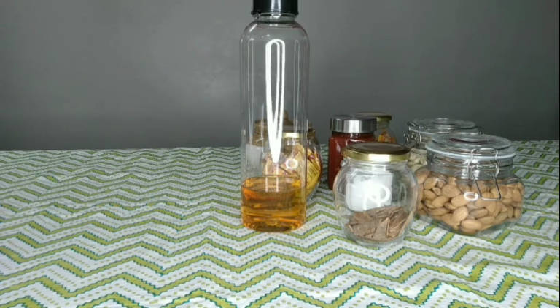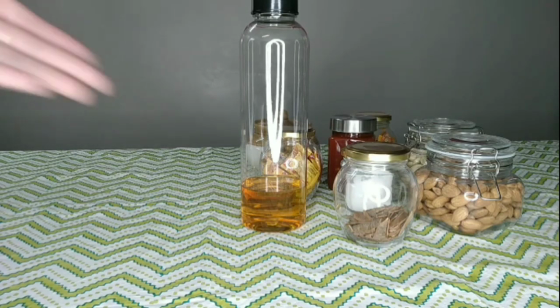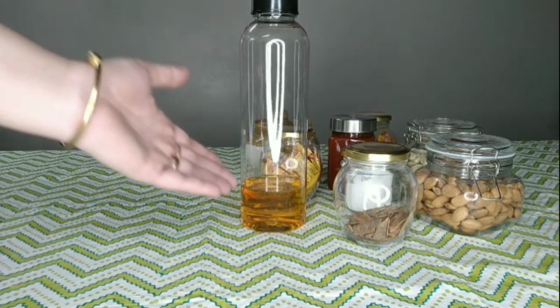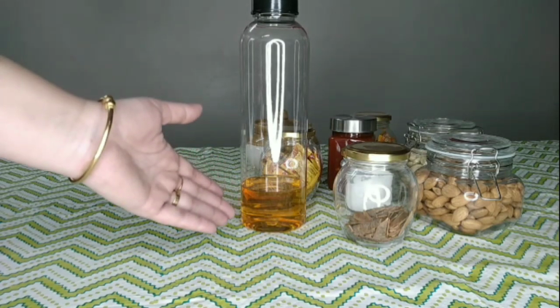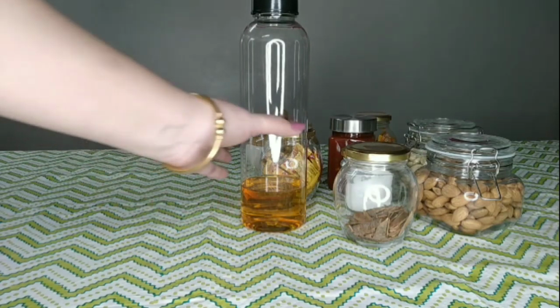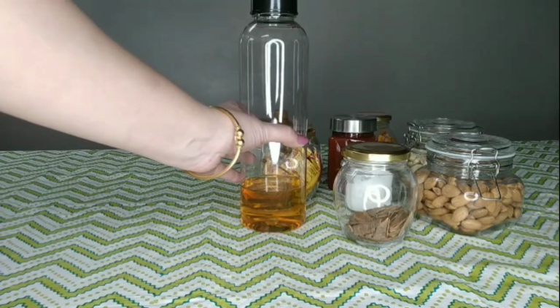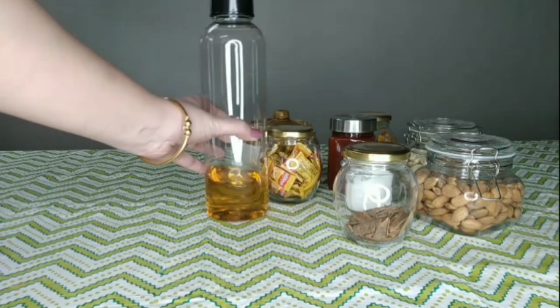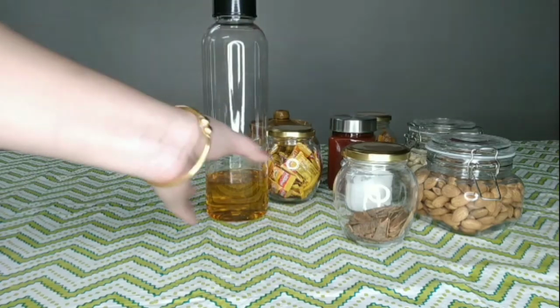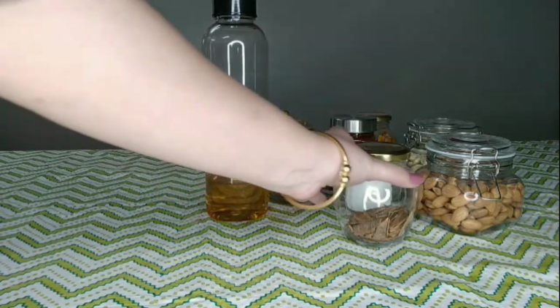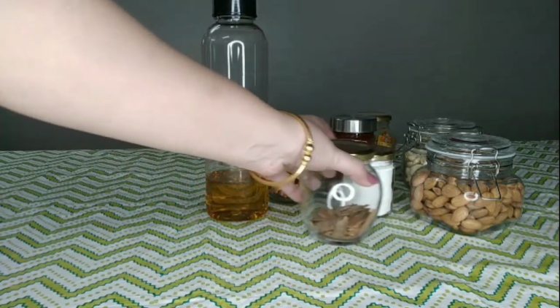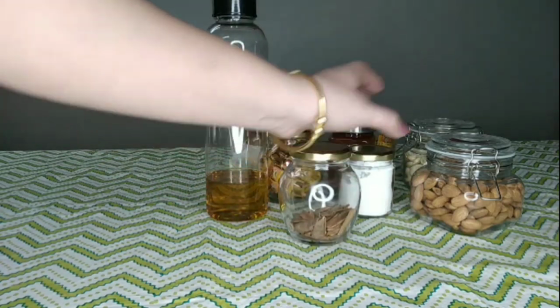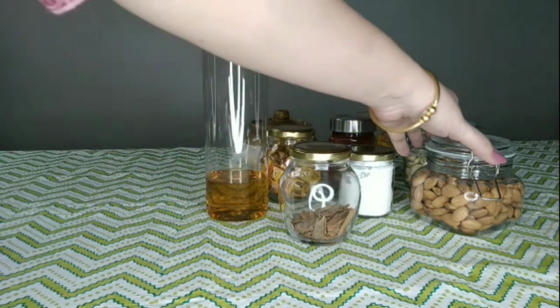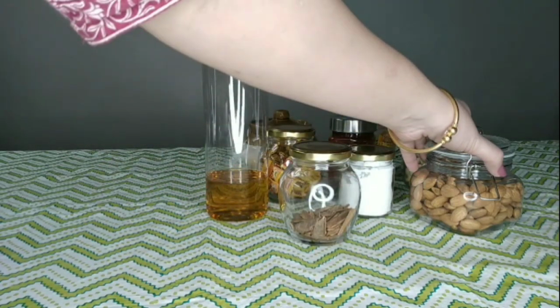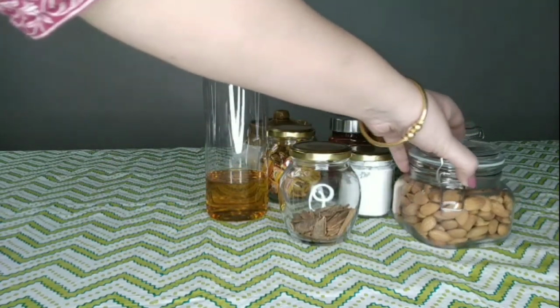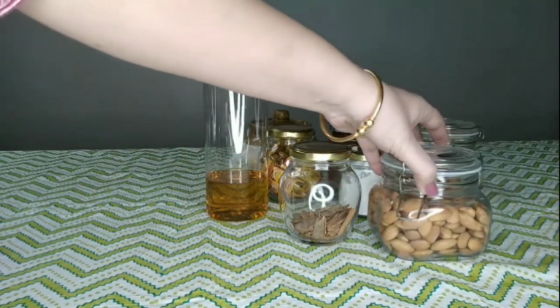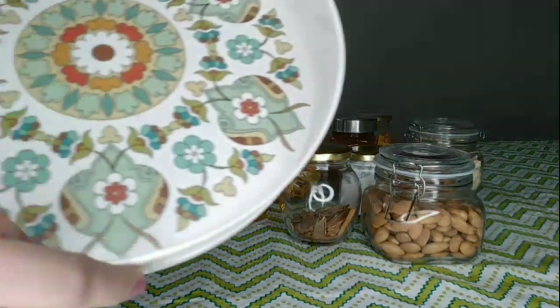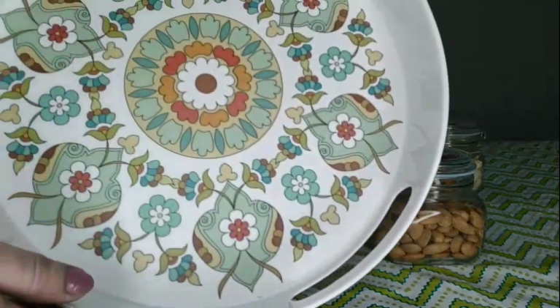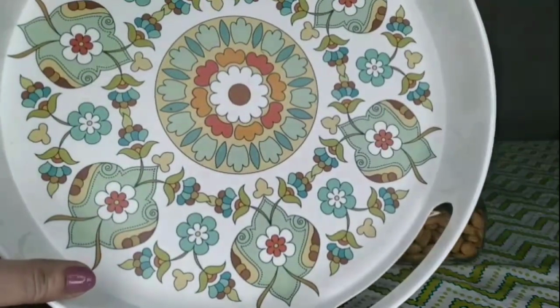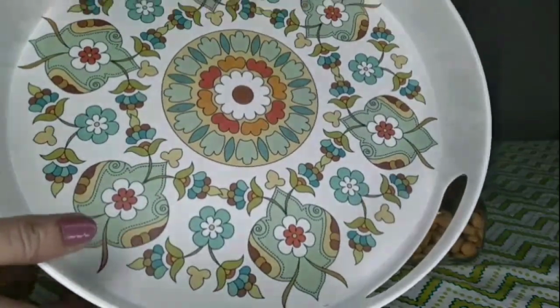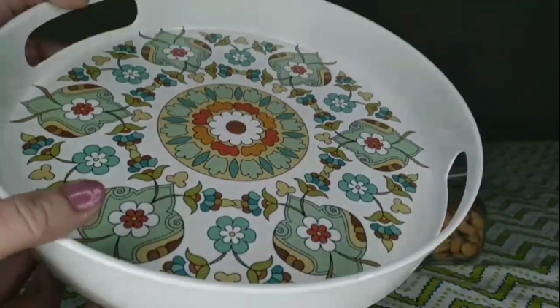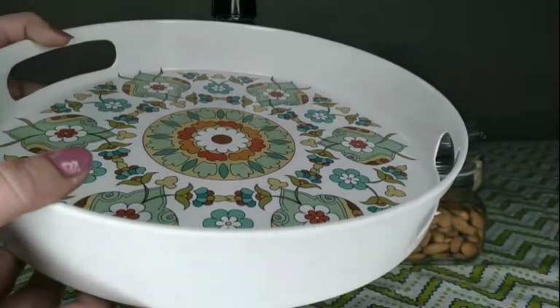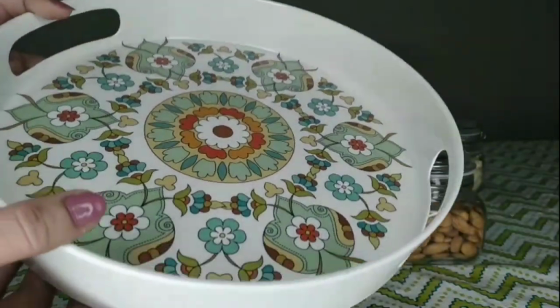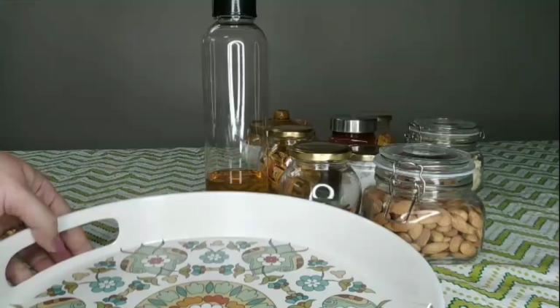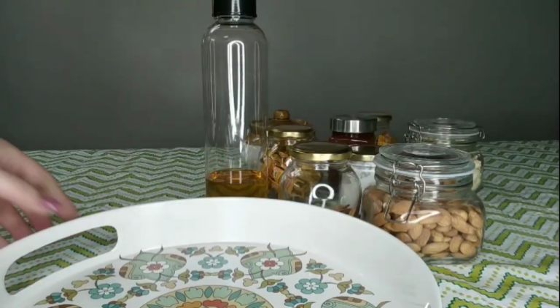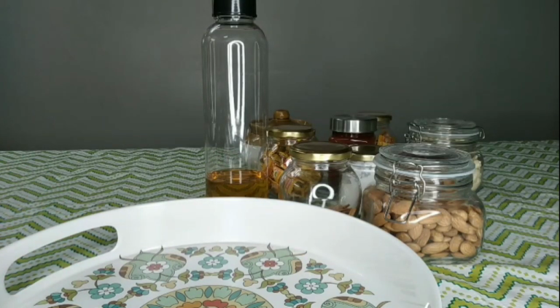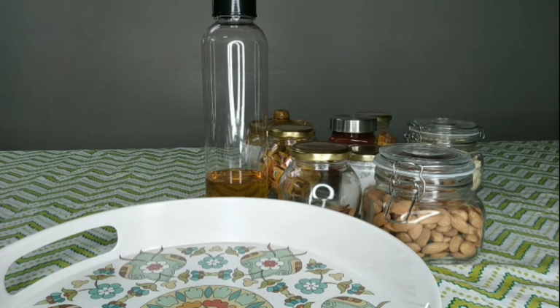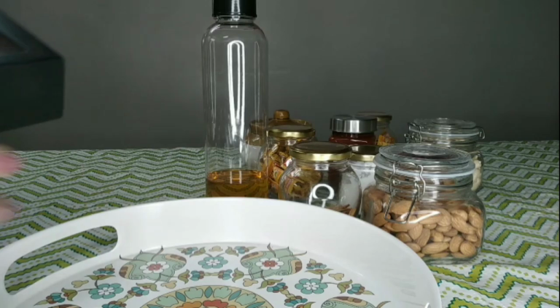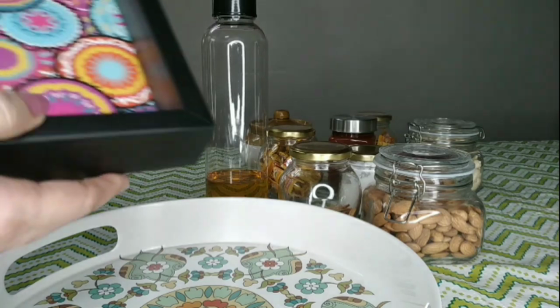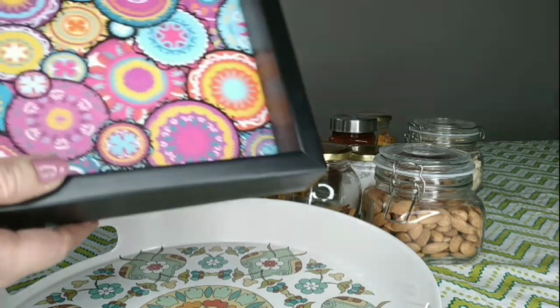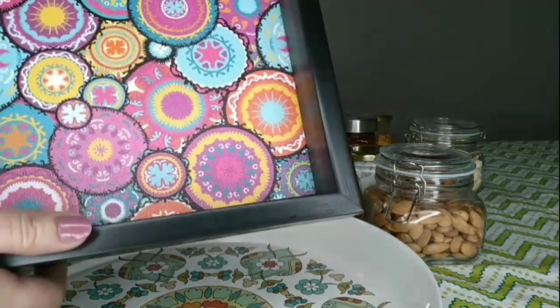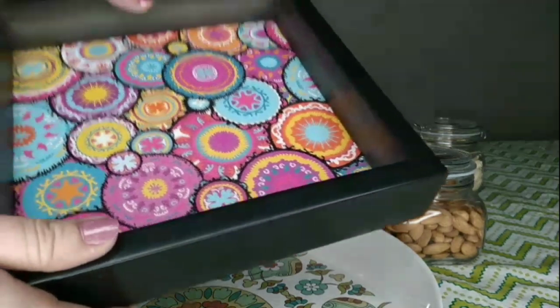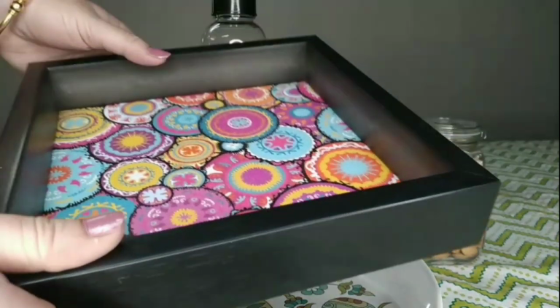Coming to my favorite organizer — serving trays. I love to collect beautiful trays for my kitchen. You may use these serving trays to organize all your containers; many different varieties and types of trays you will get easily from the market.